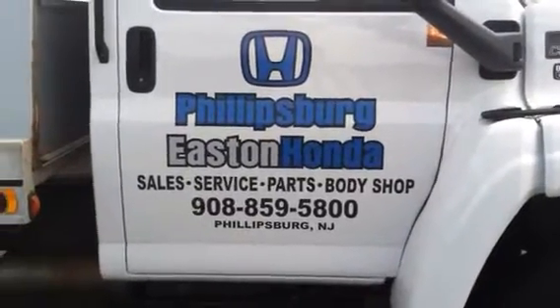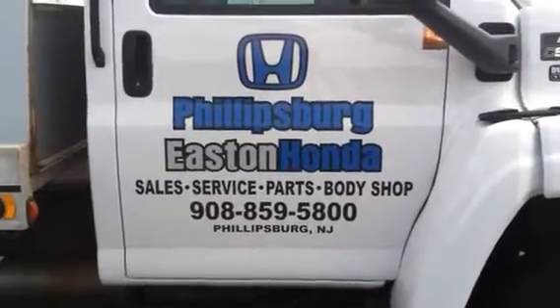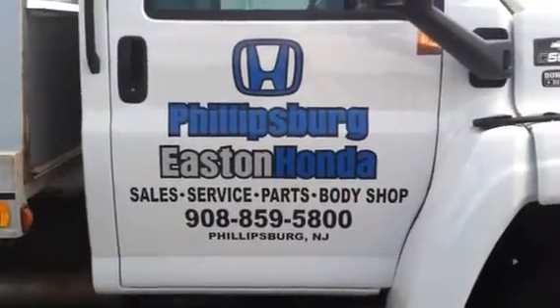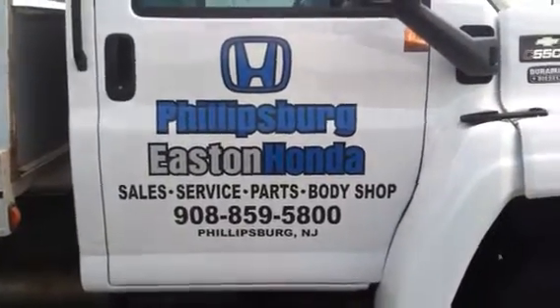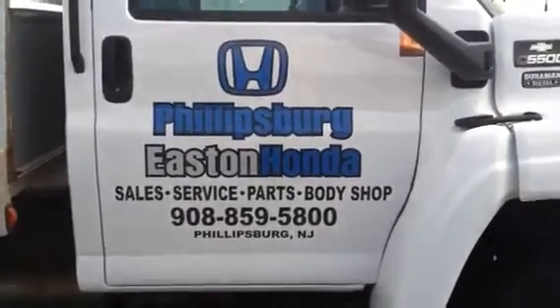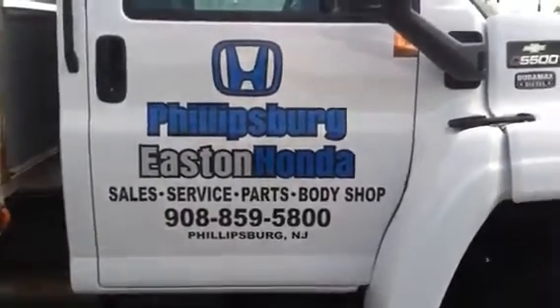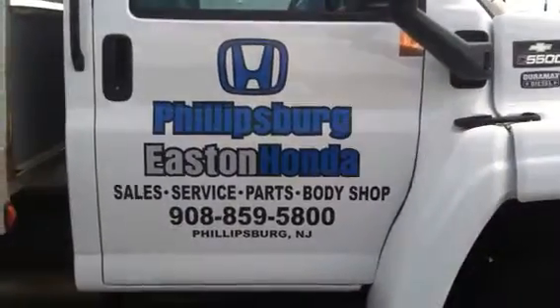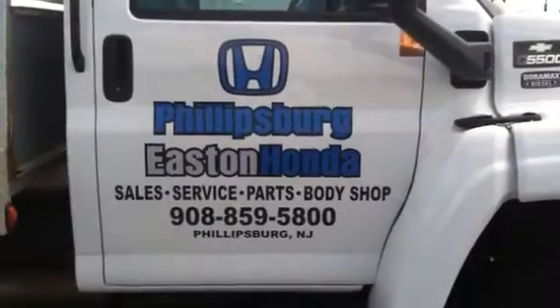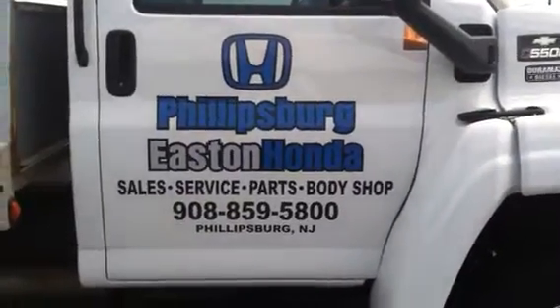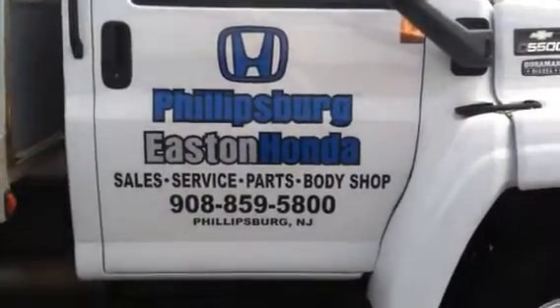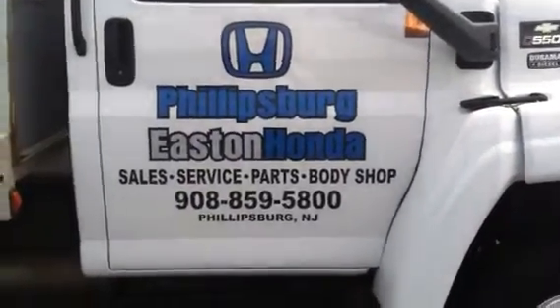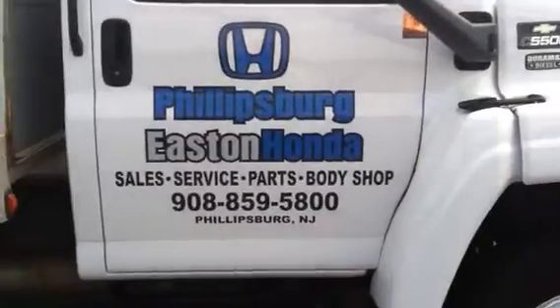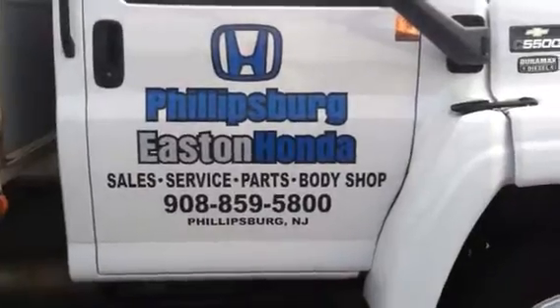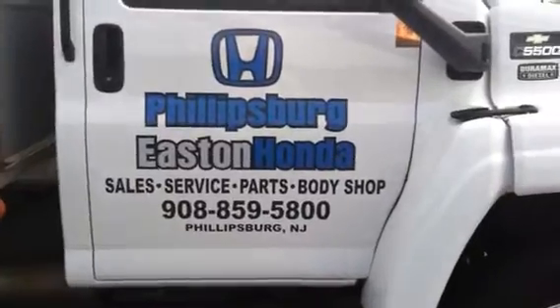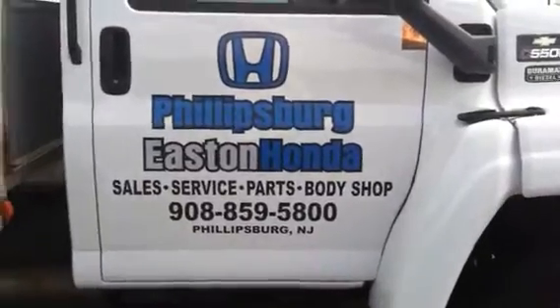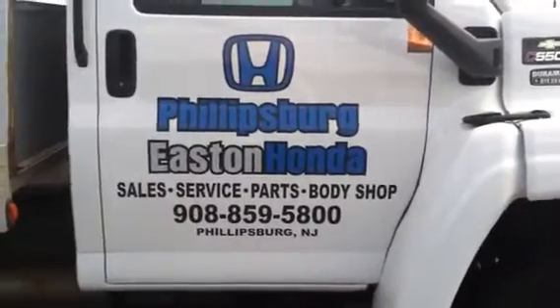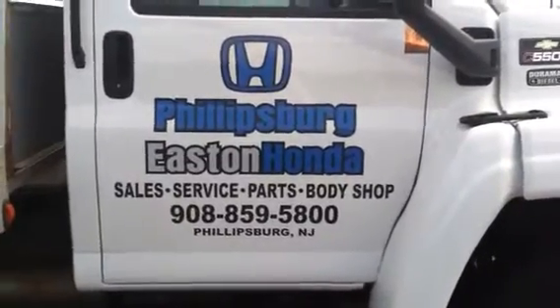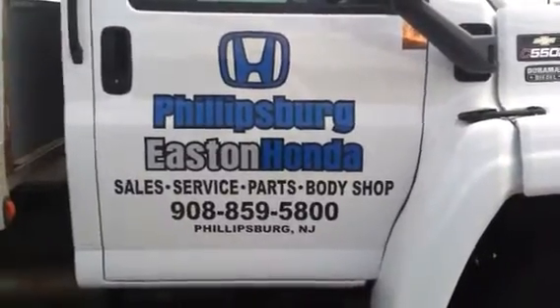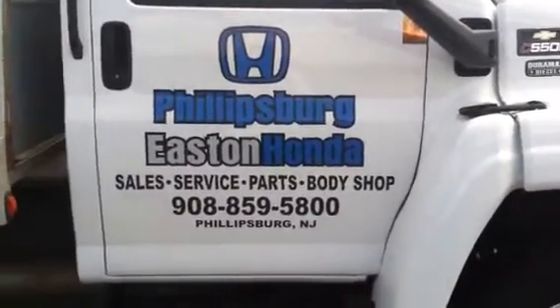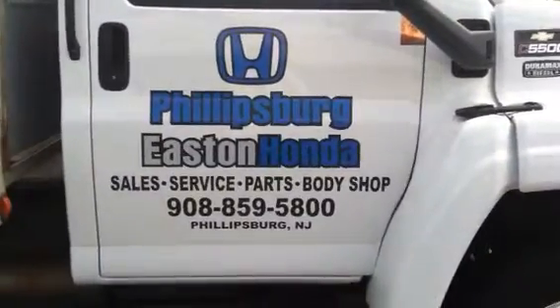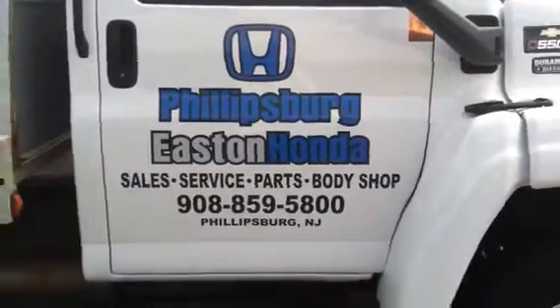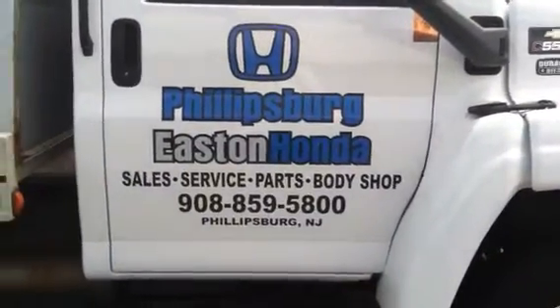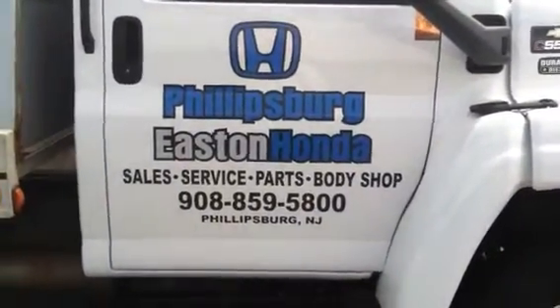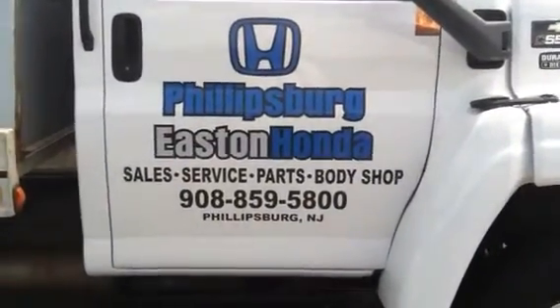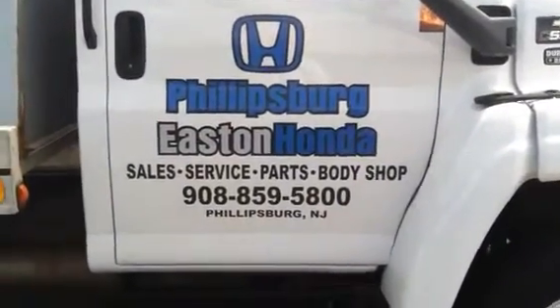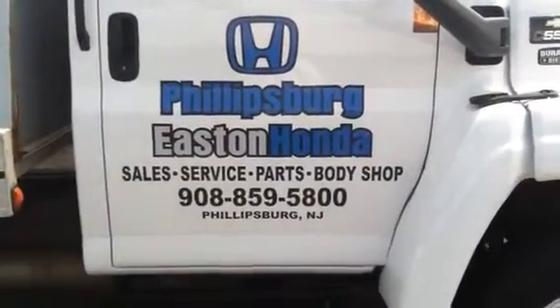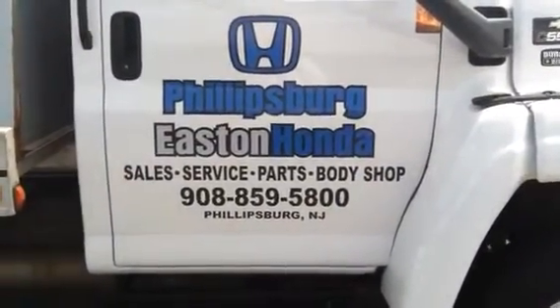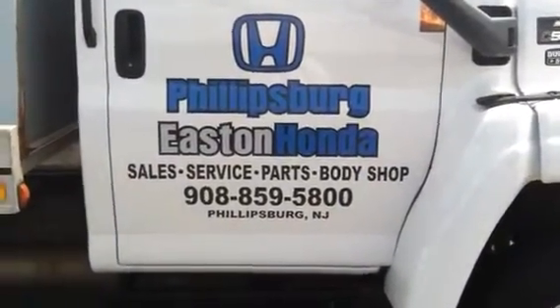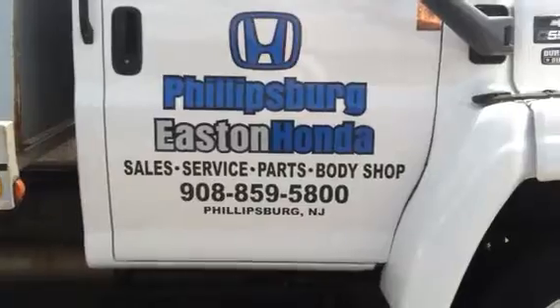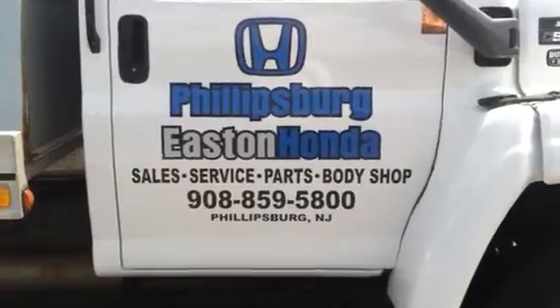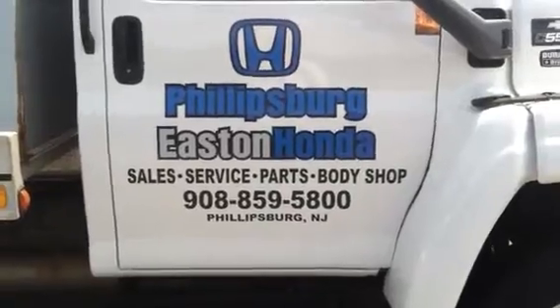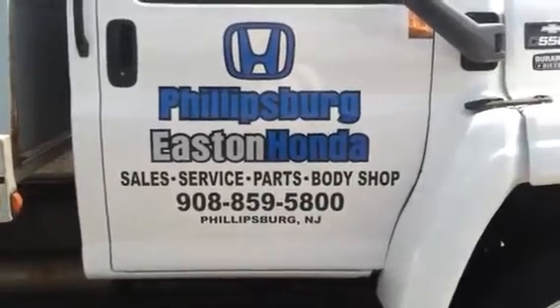Good day to you. Uri Lubarsky coming to you again from Phillipsburg Eastern Honda. We're located on Route 22 in Phillipsburg, New Jersey, exit 3 off Route 78, bringing you an exclusive vehicle.